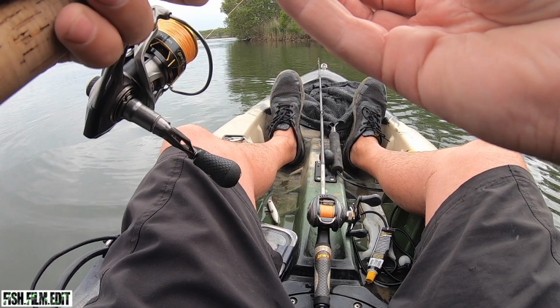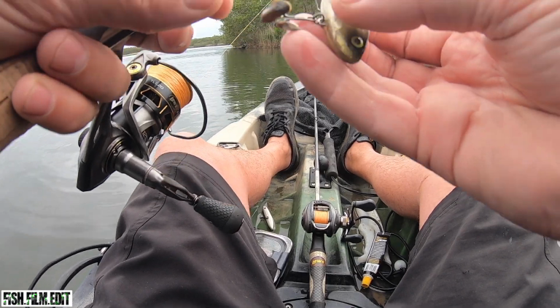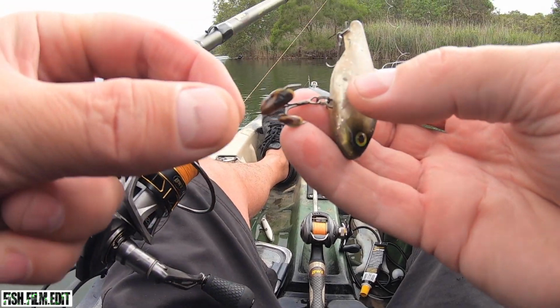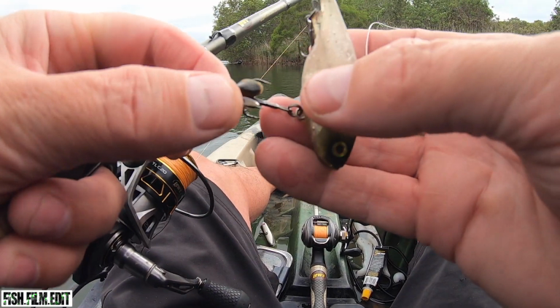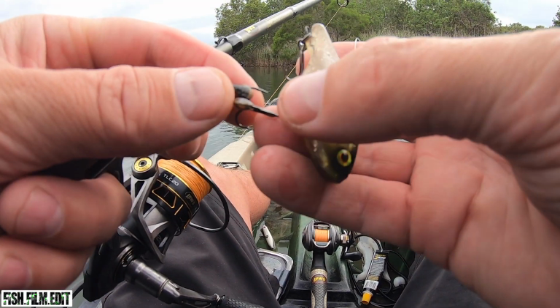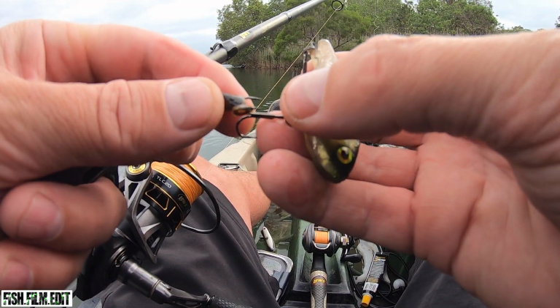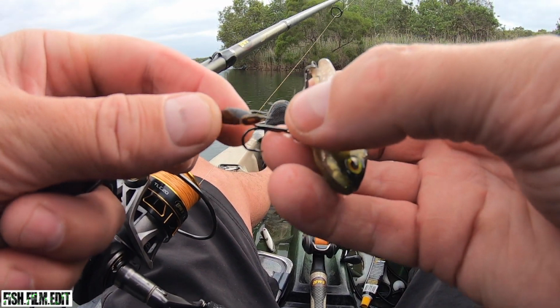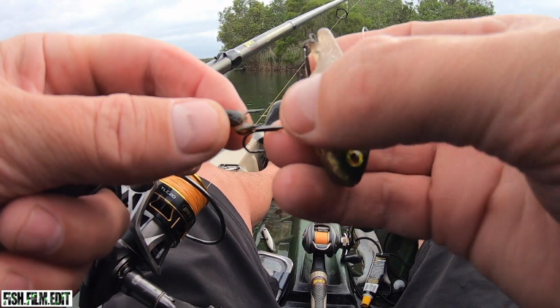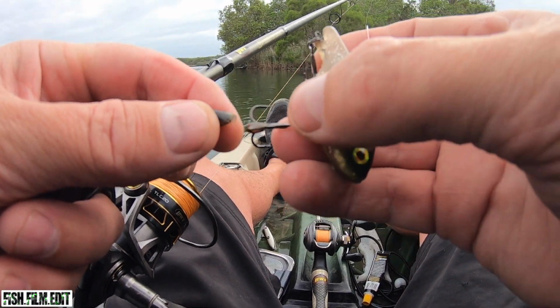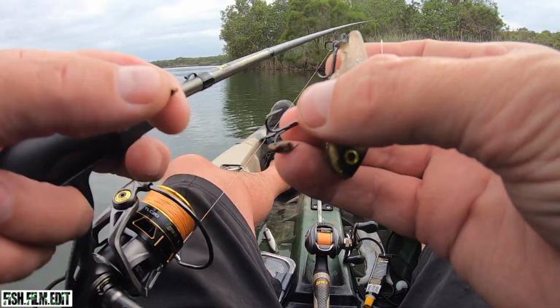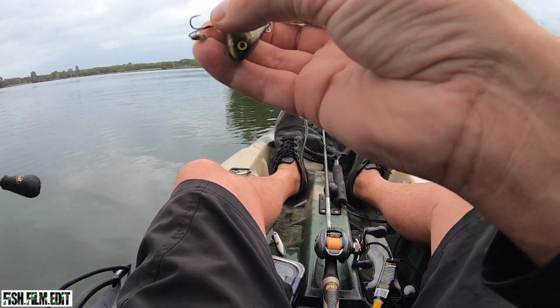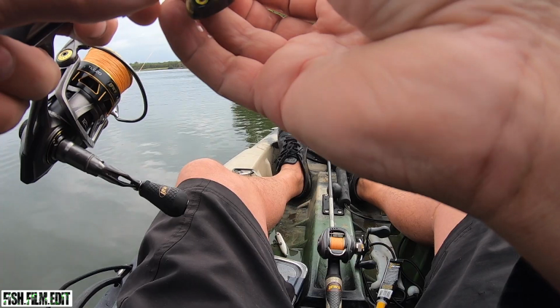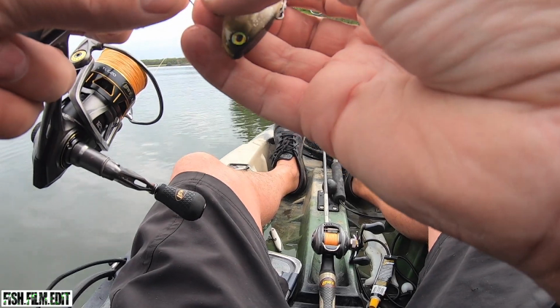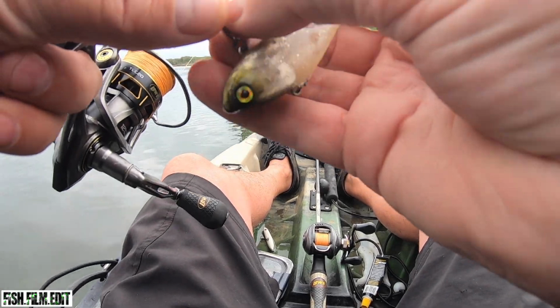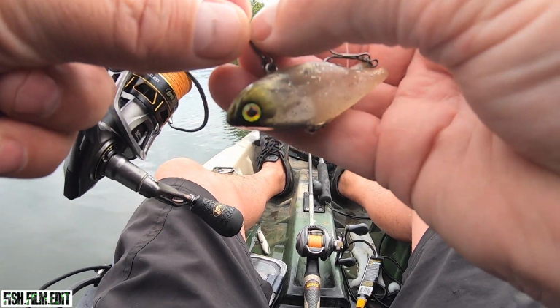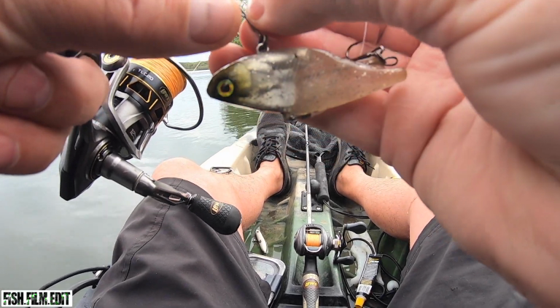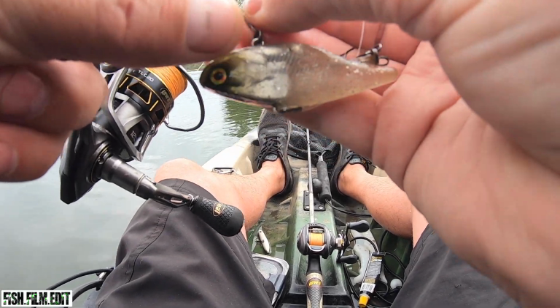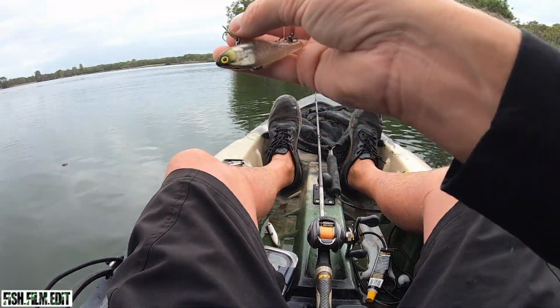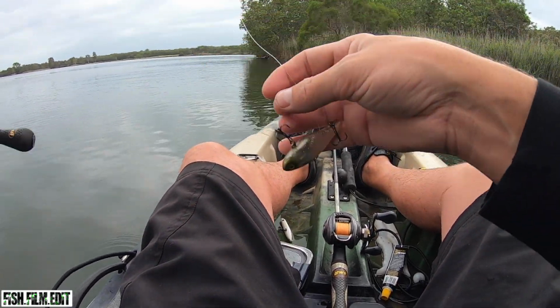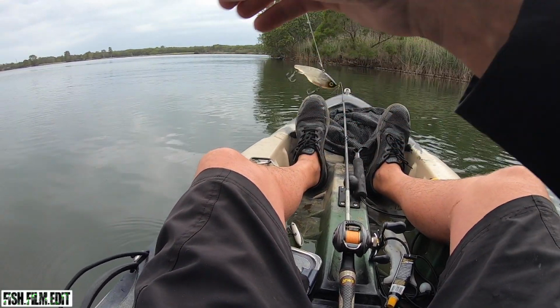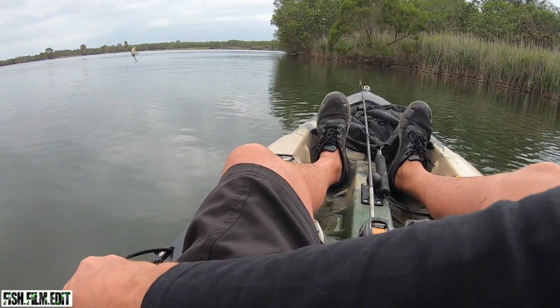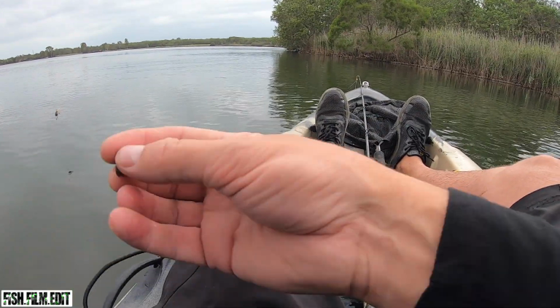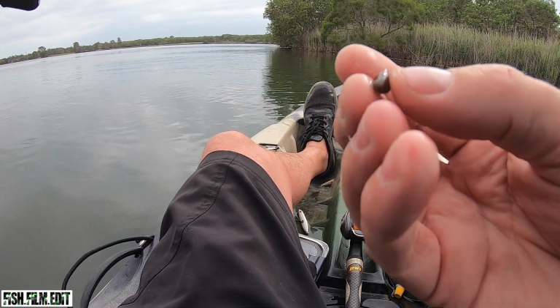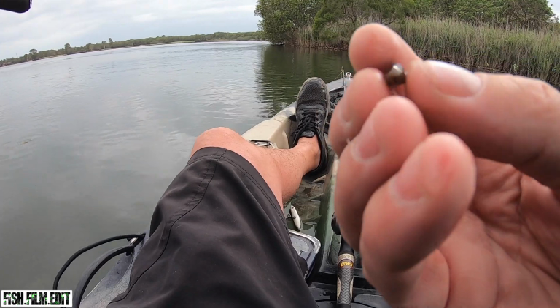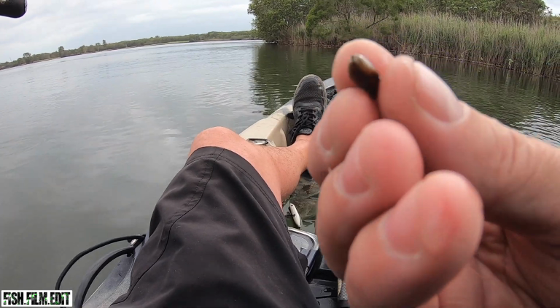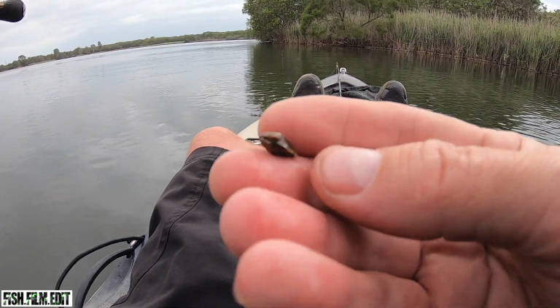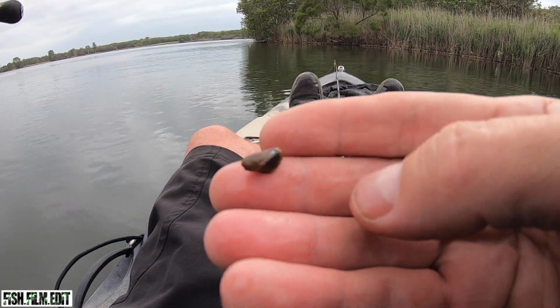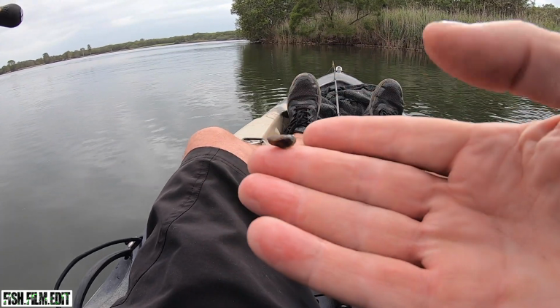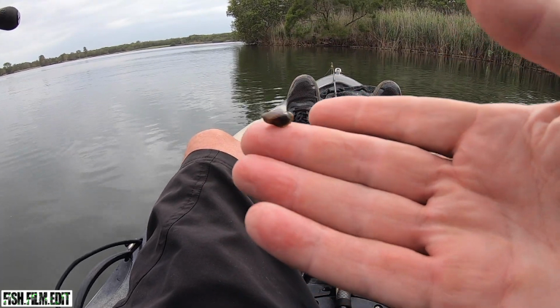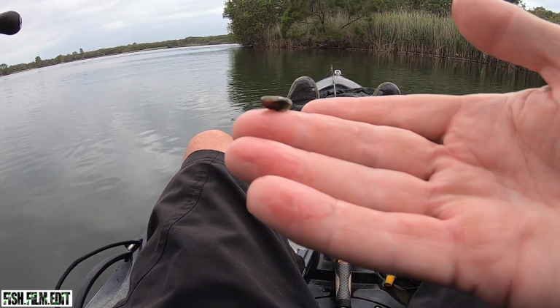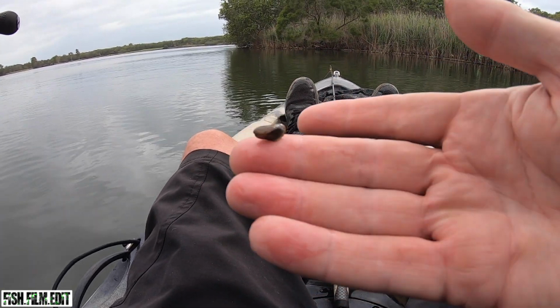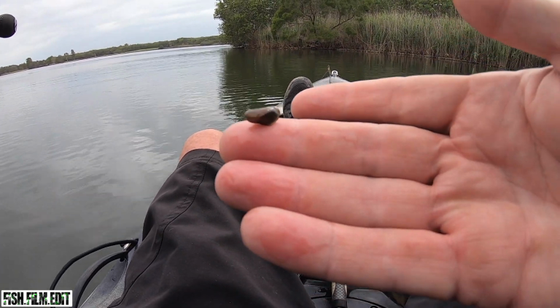Every time I wind up on the bottom it's these little mussels. Tiny little mussels on the ground - tiny as.